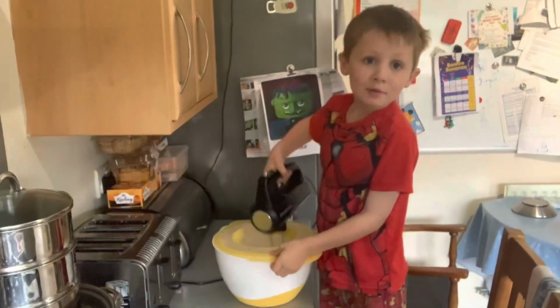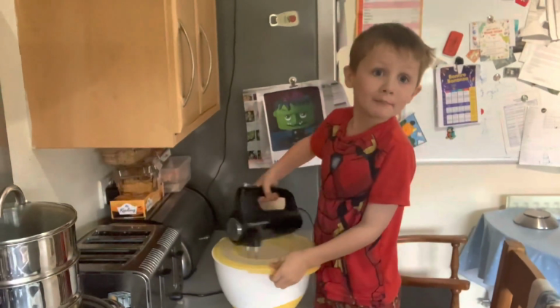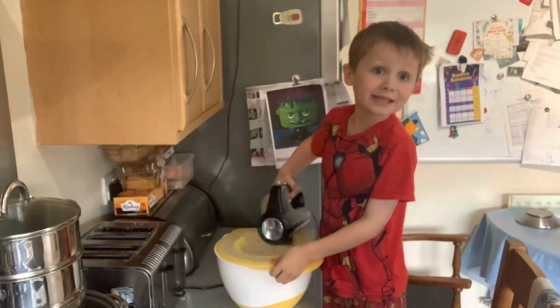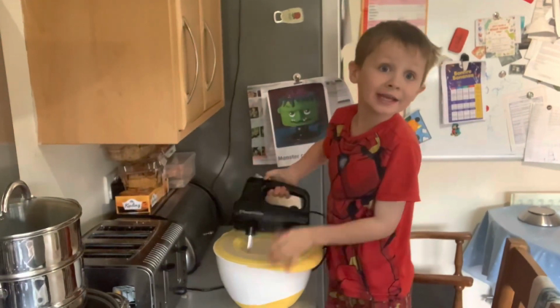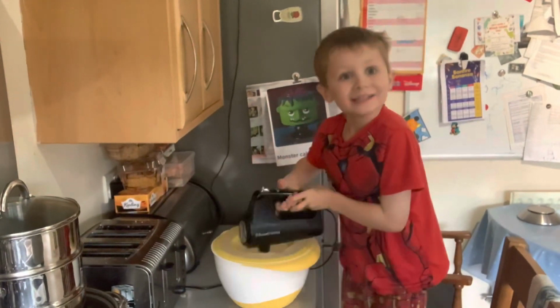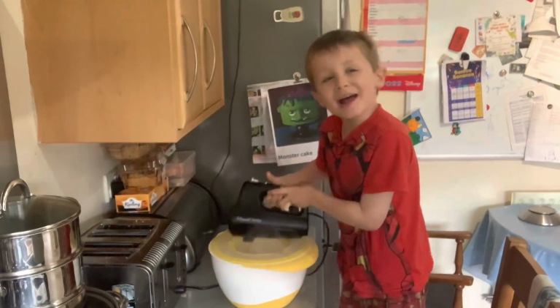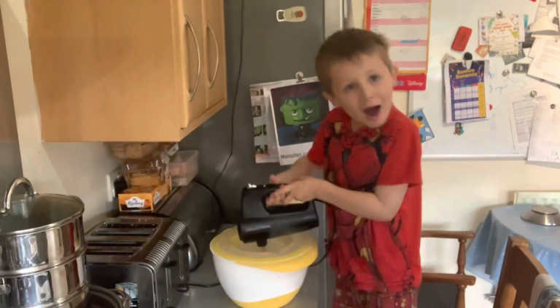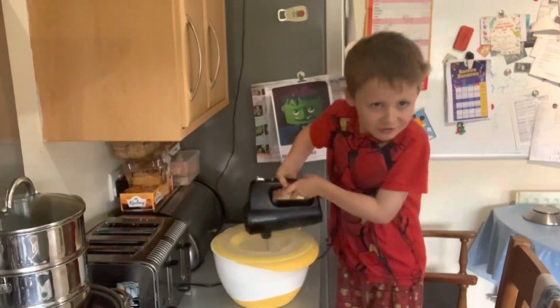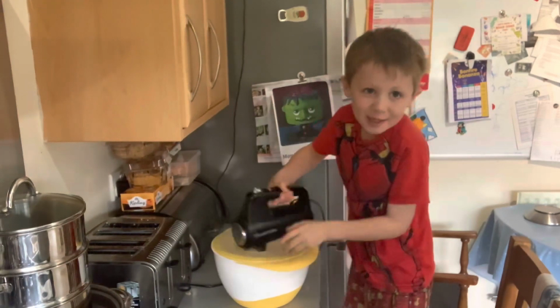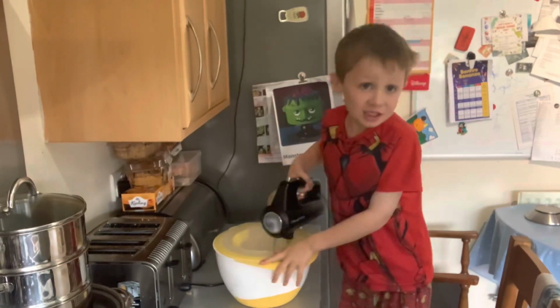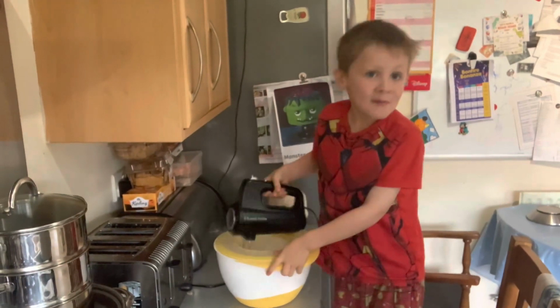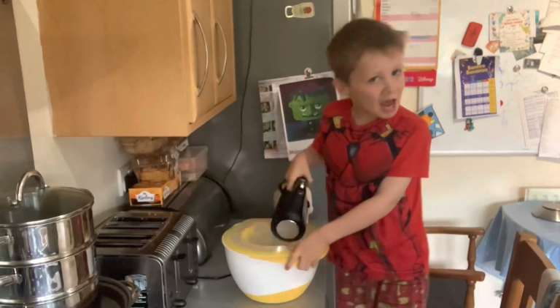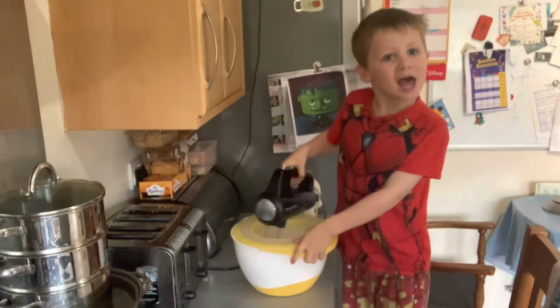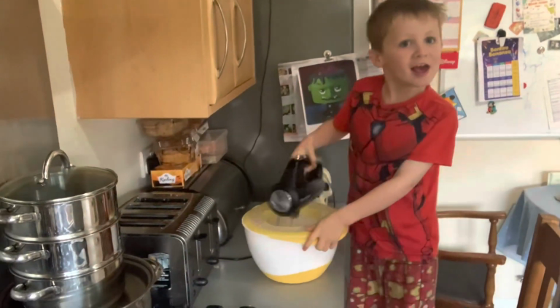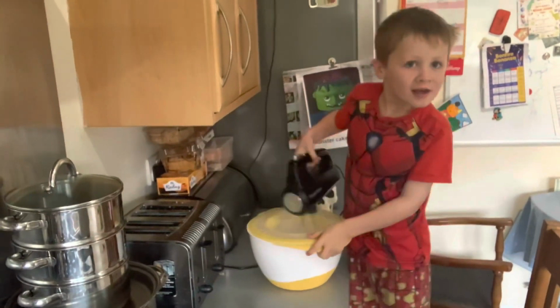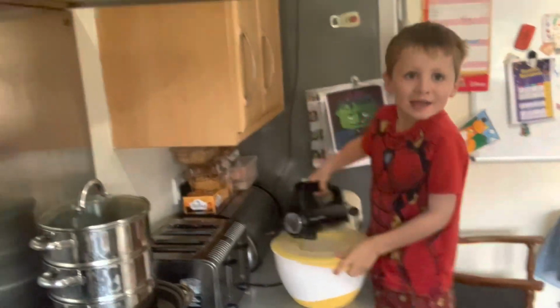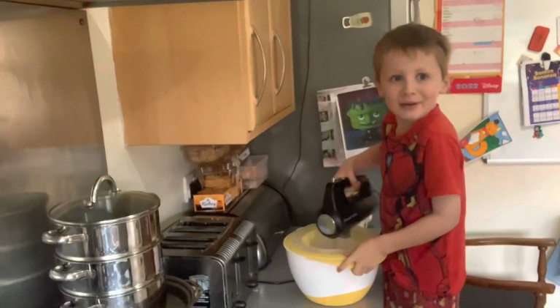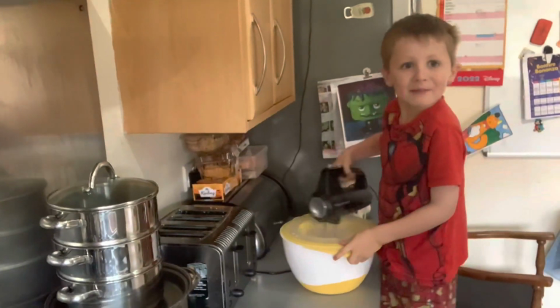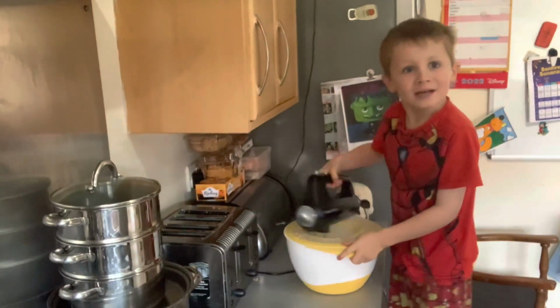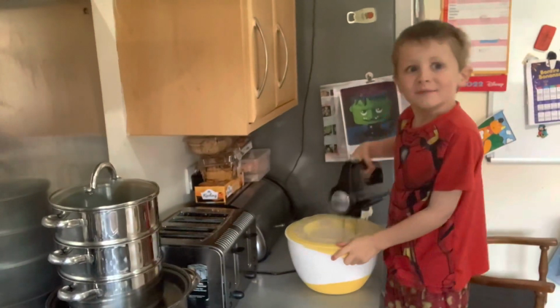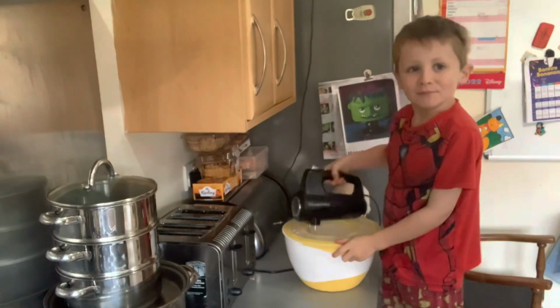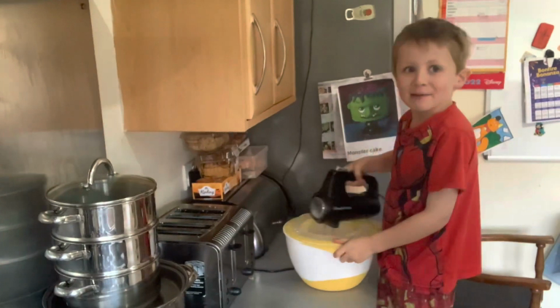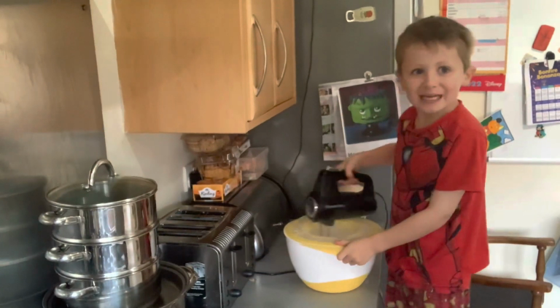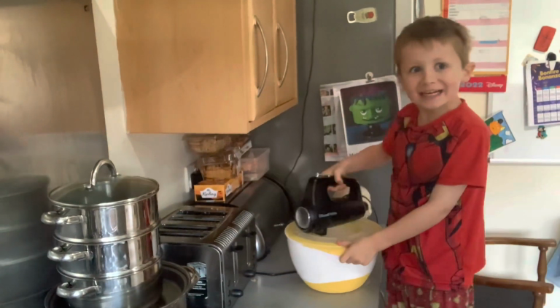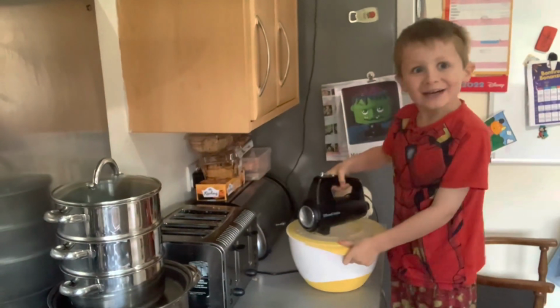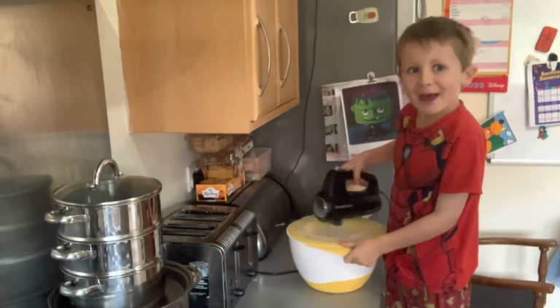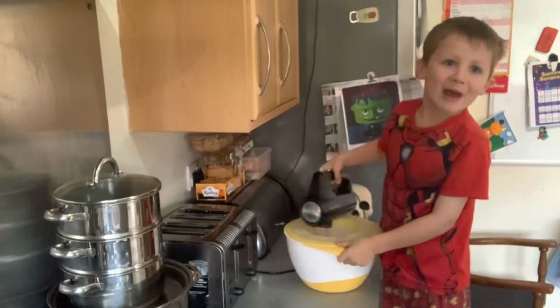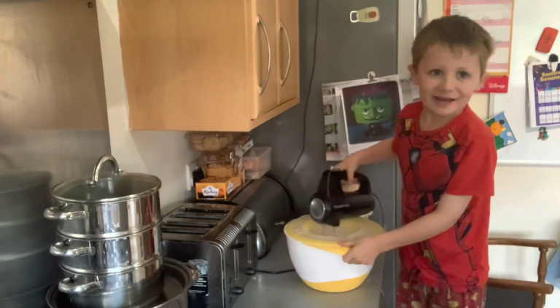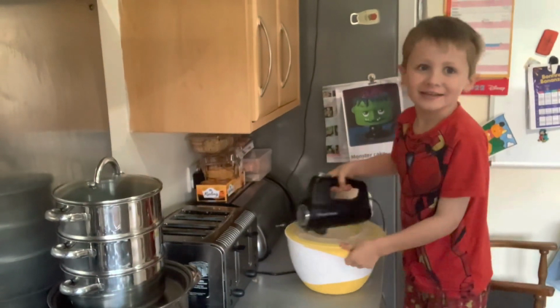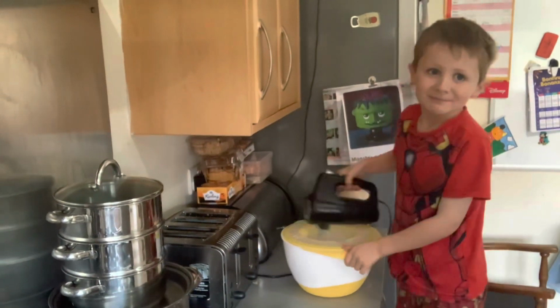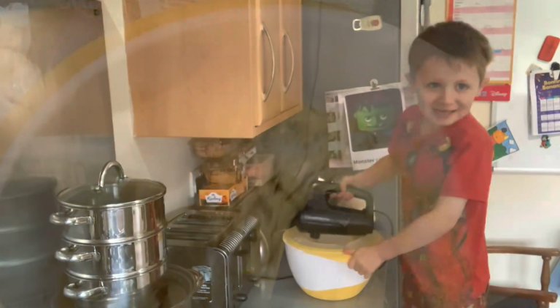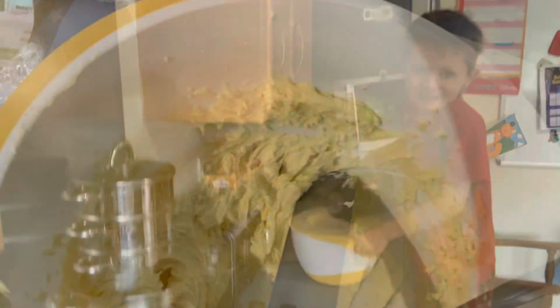We are mixing to get our buttercream. Yeah baby, mix it, mix it!